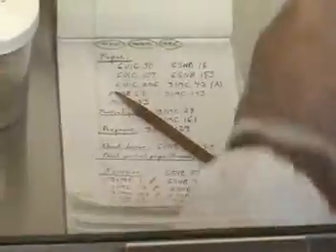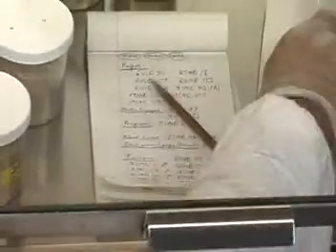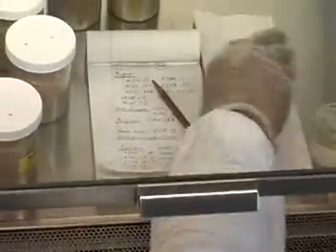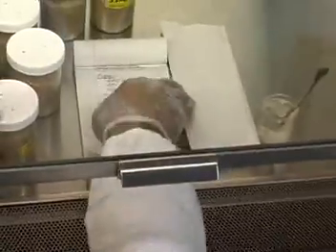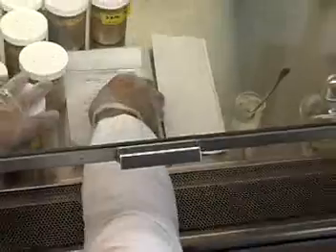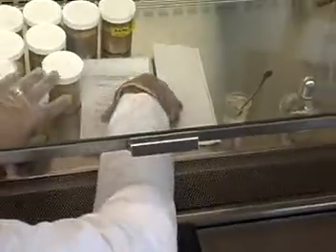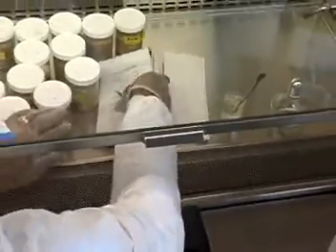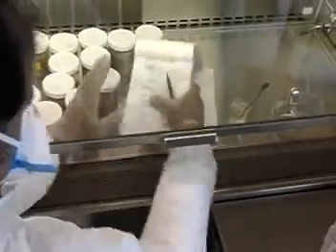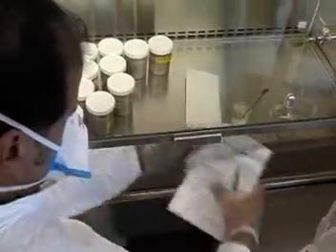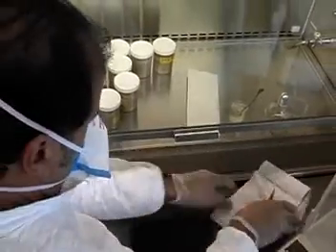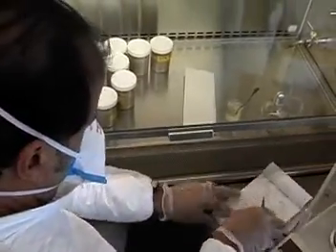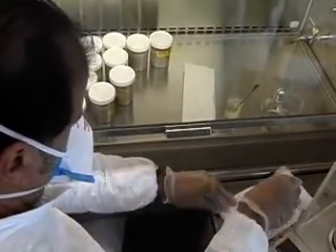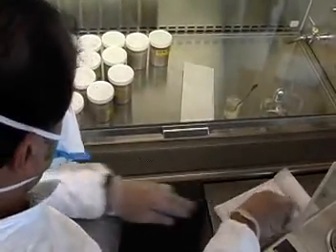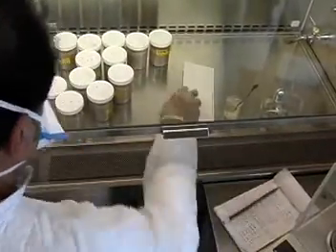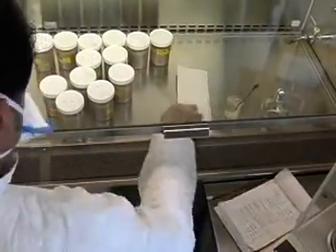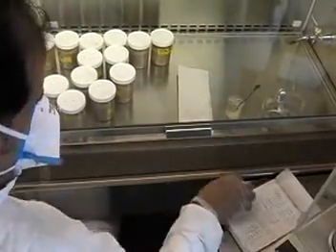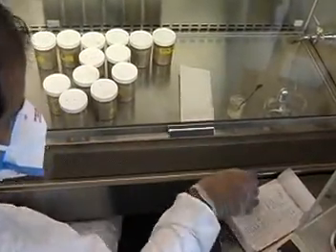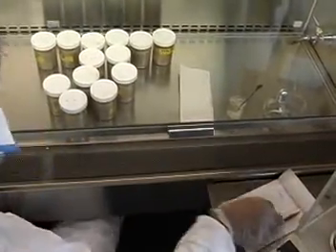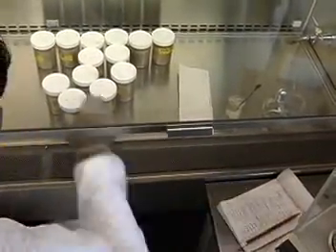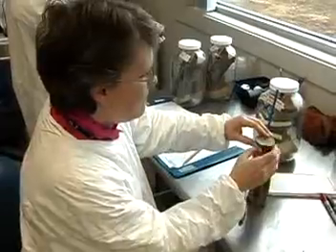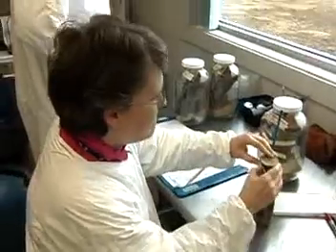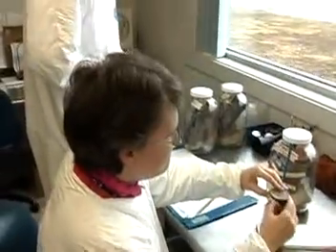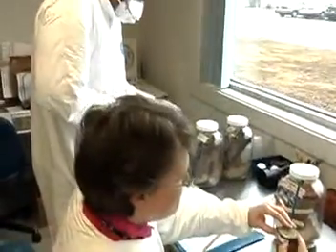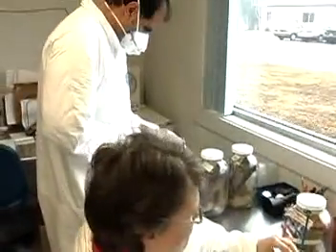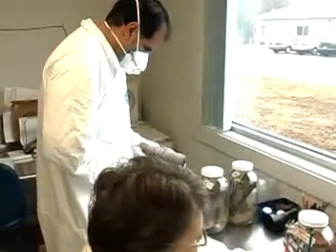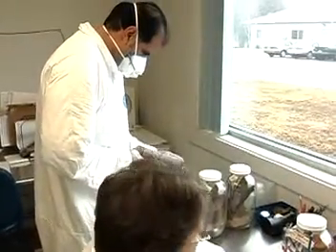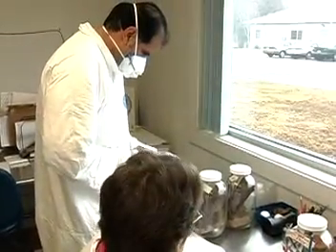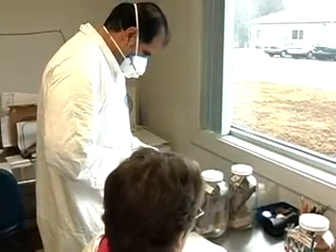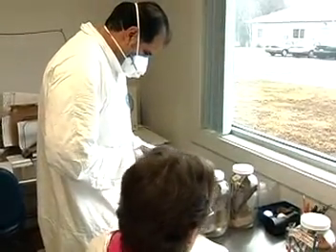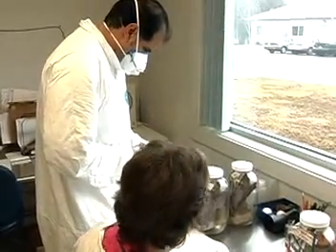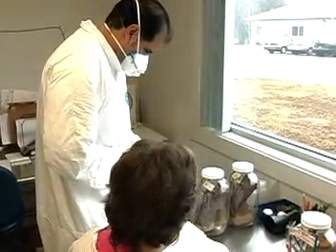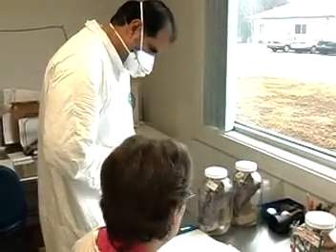They monitor experiments and keep careful records, which will later help them to prepare detailed reports. Technicians often work in teams or under the close supervision of a more experienced scientist.